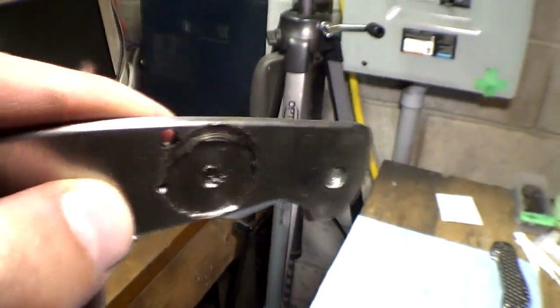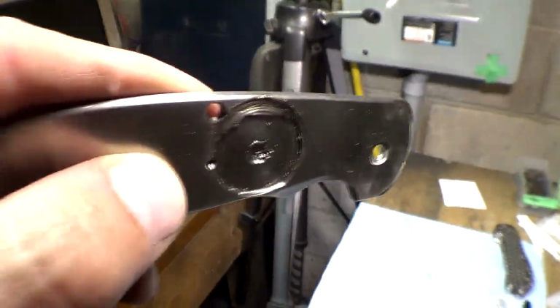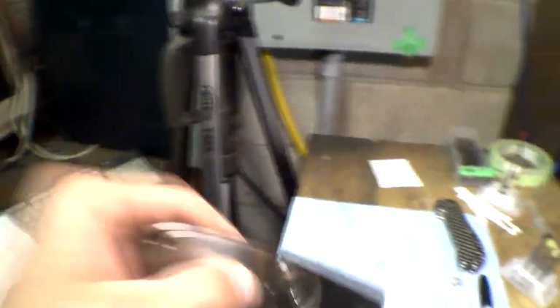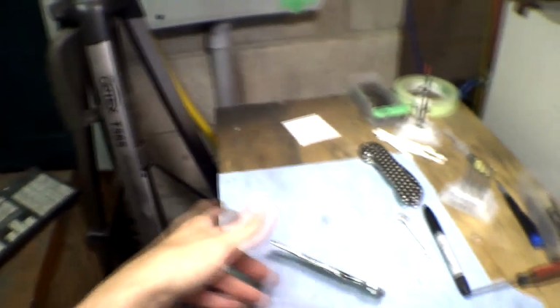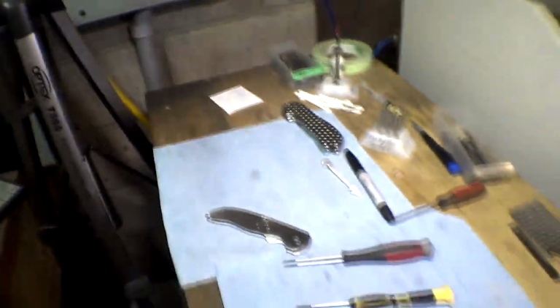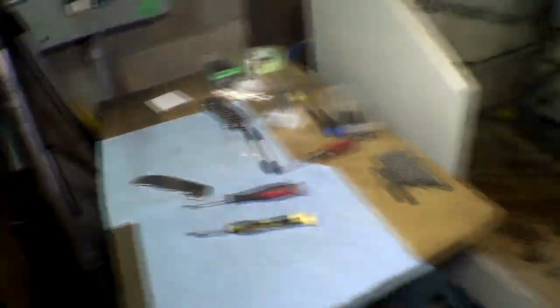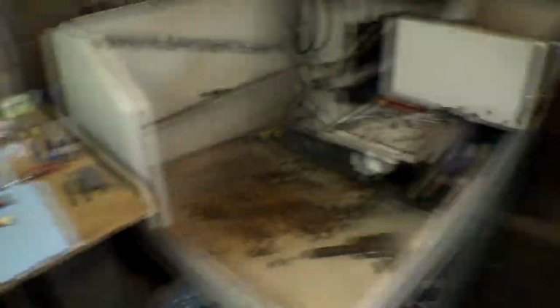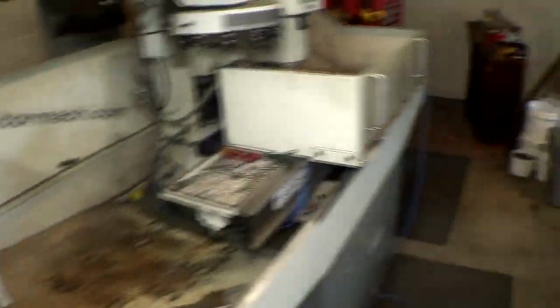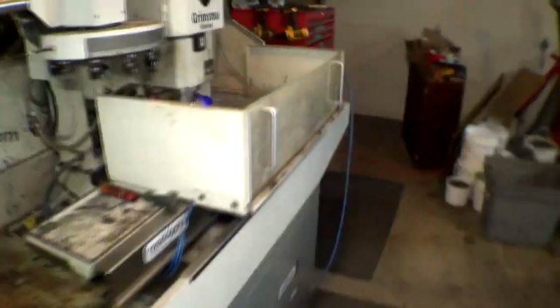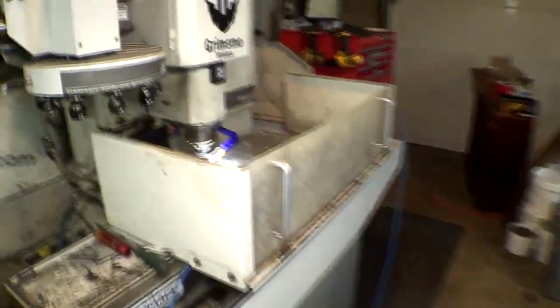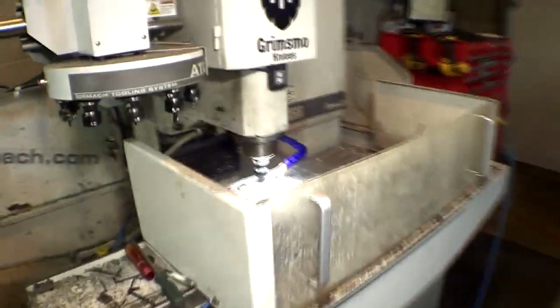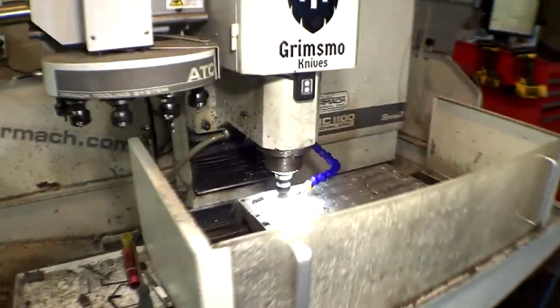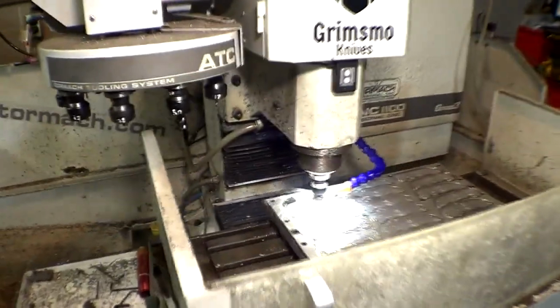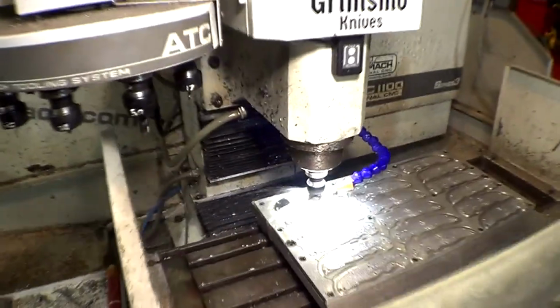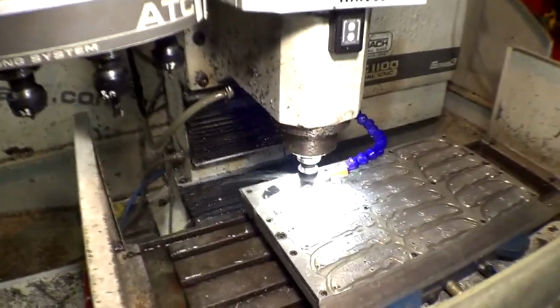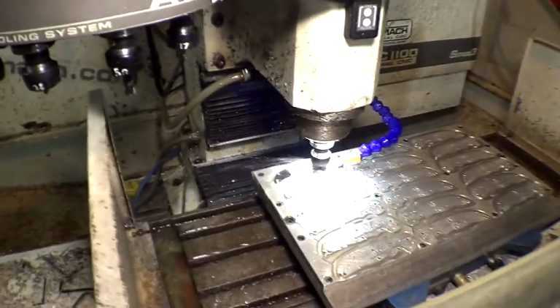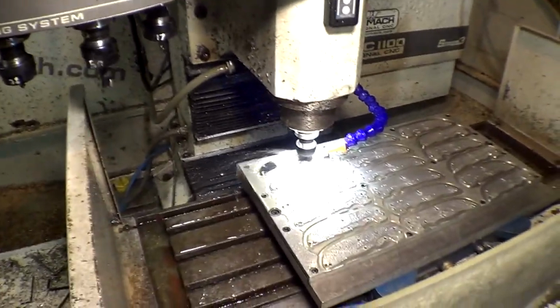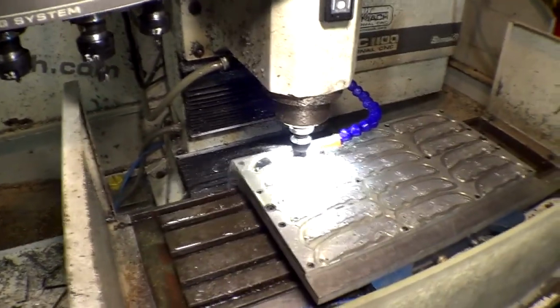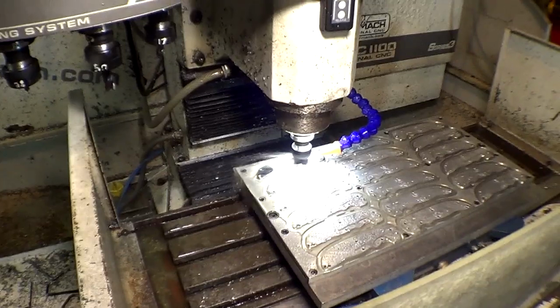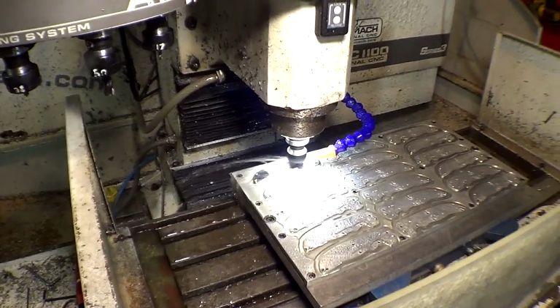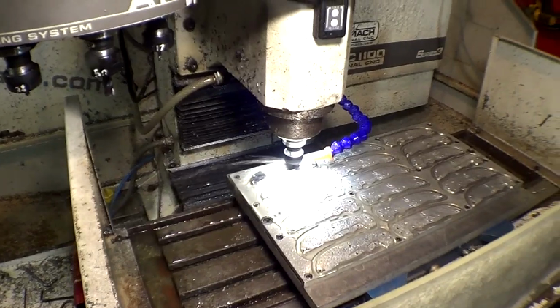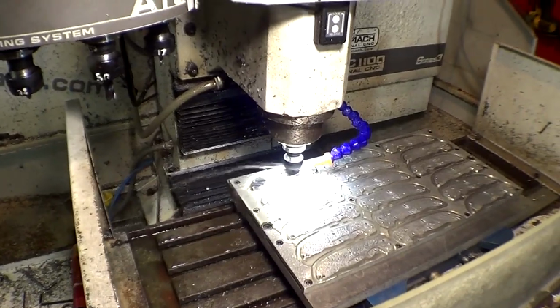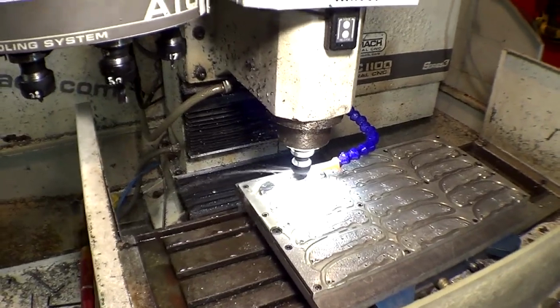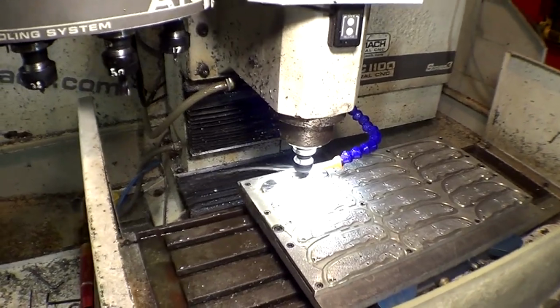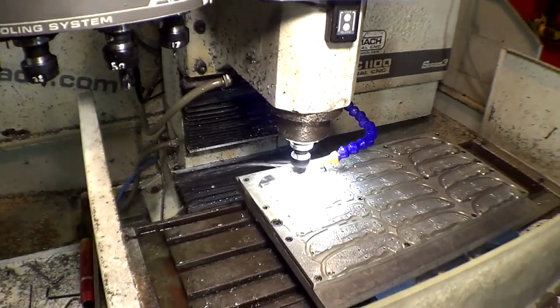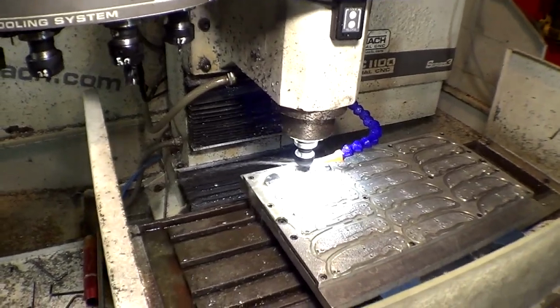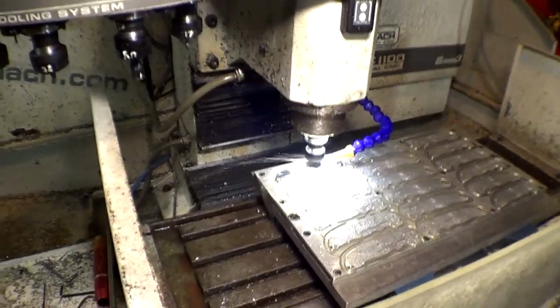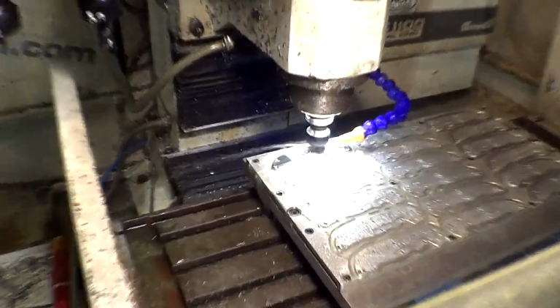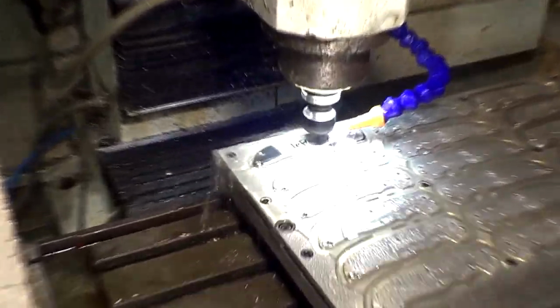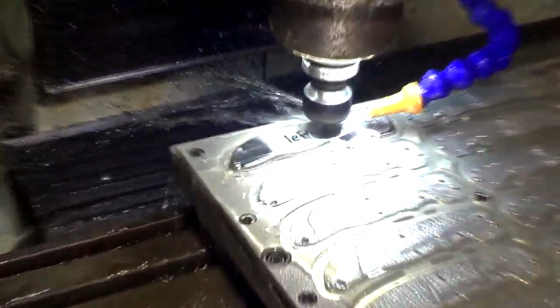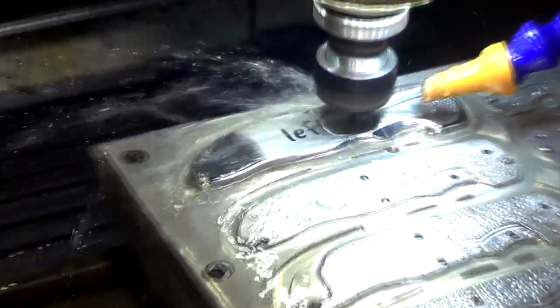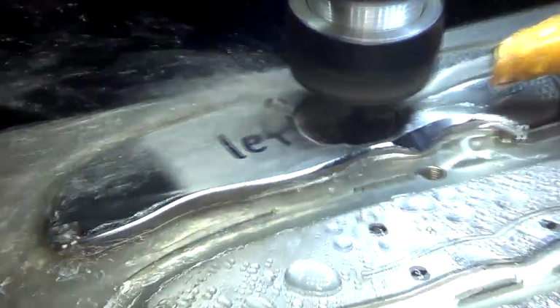That's garbage. So I made another one, just a replacement. And now I'm going in and I'm going to use three tools to hog it out instead of just one.